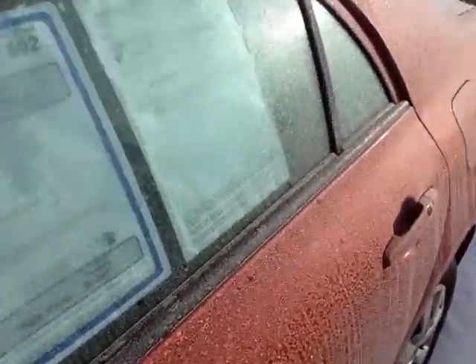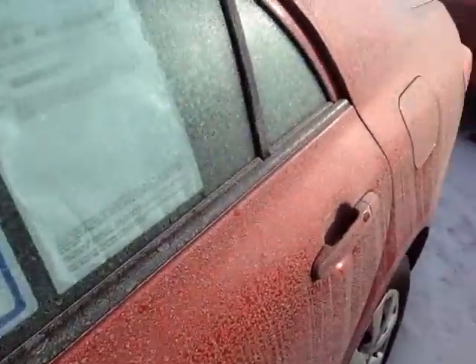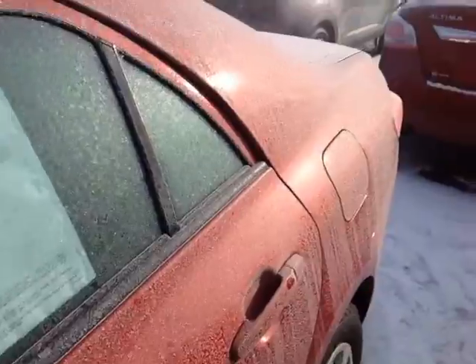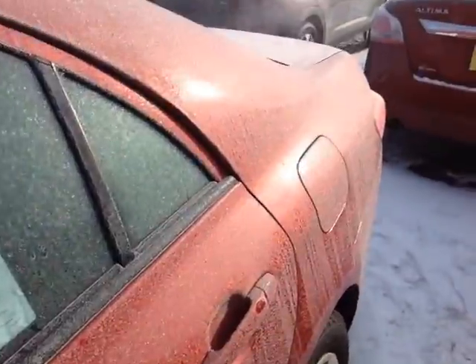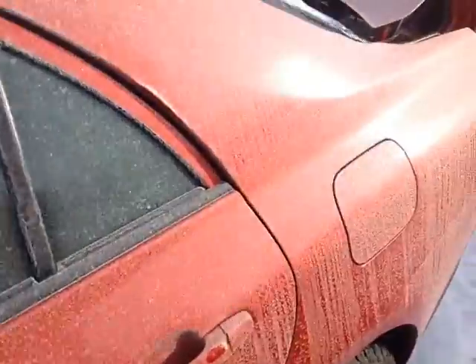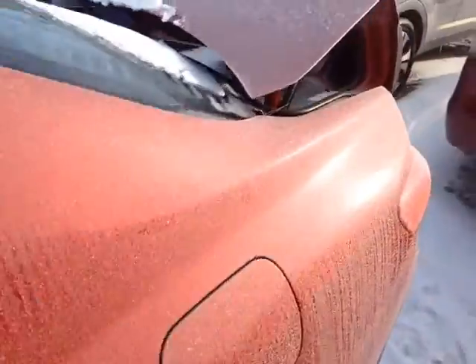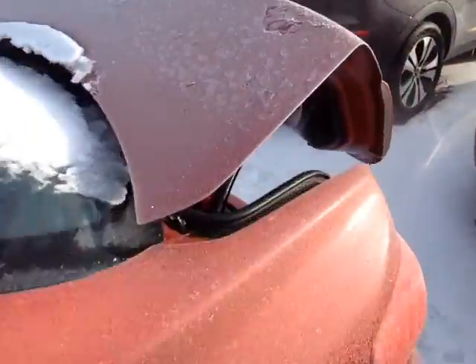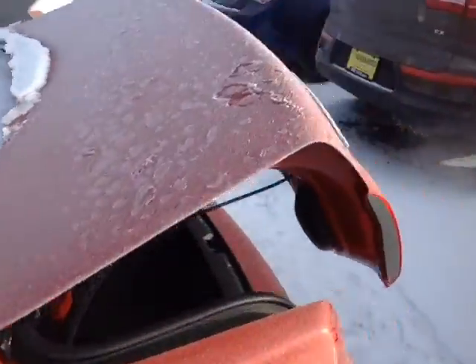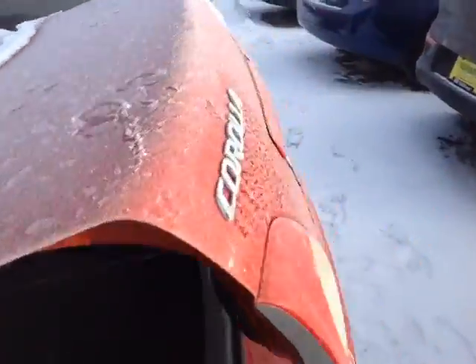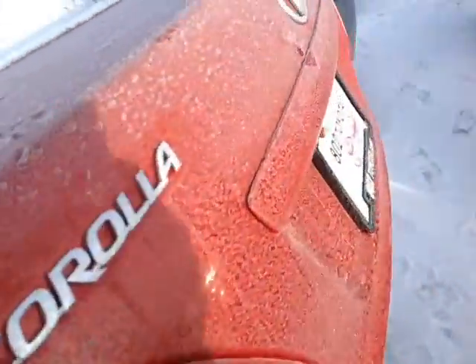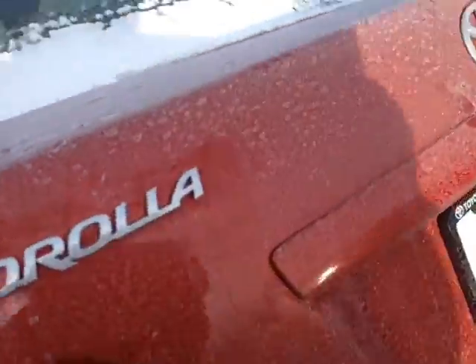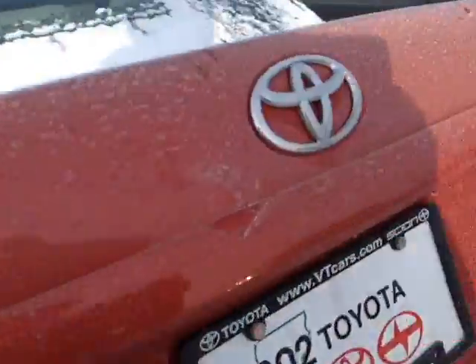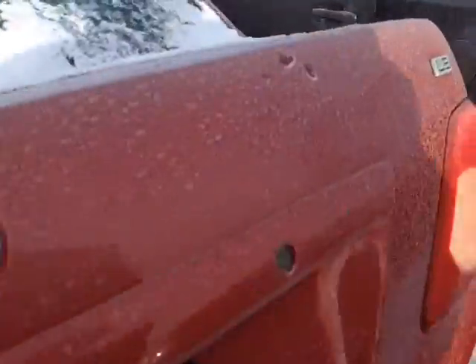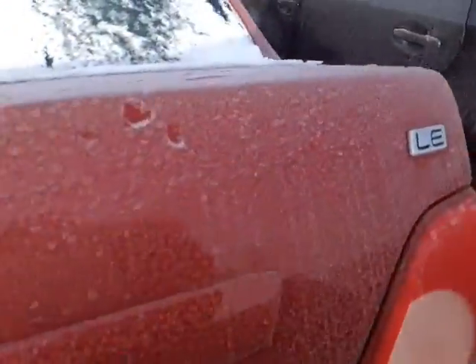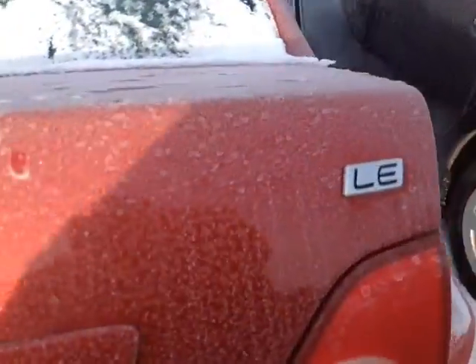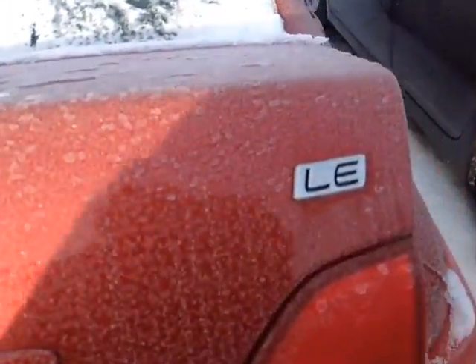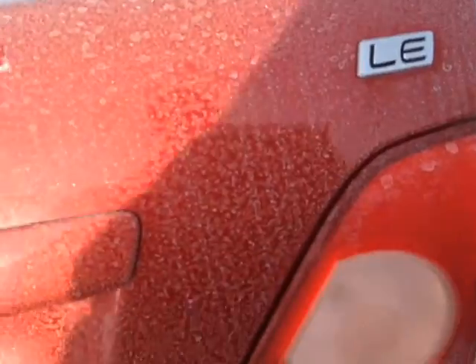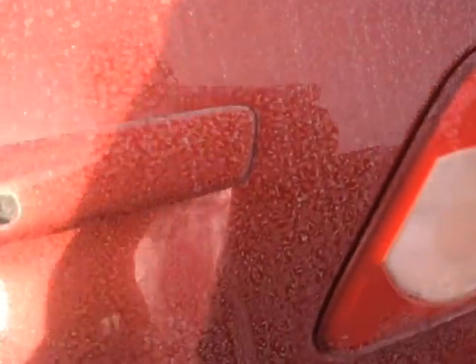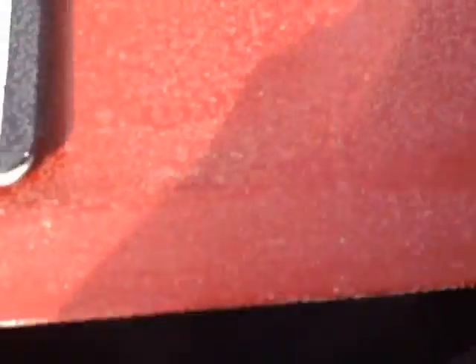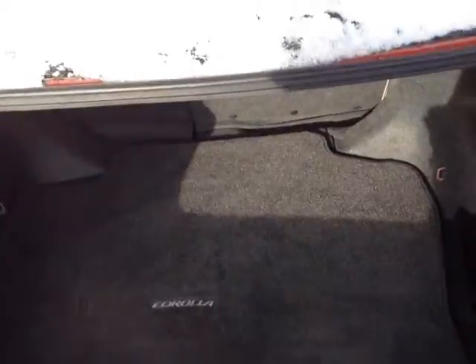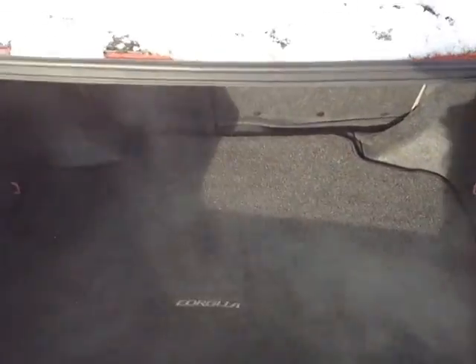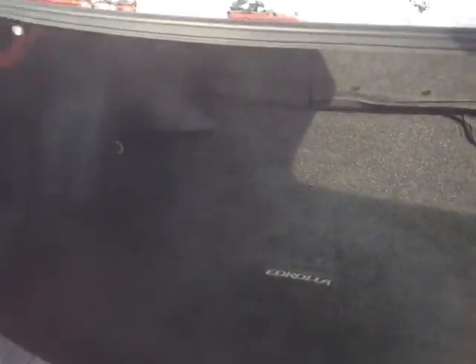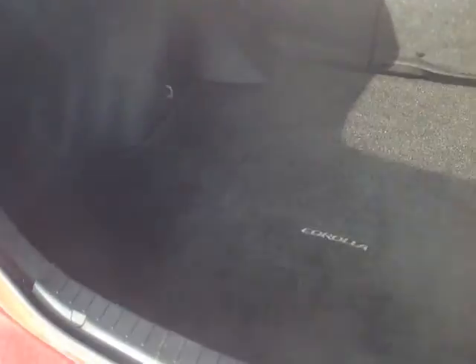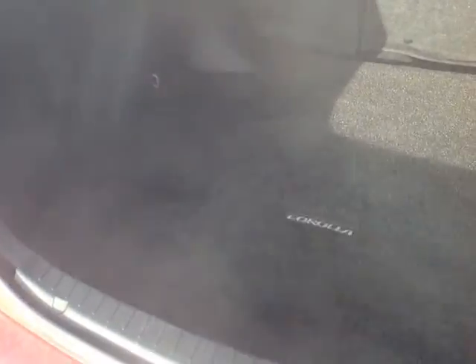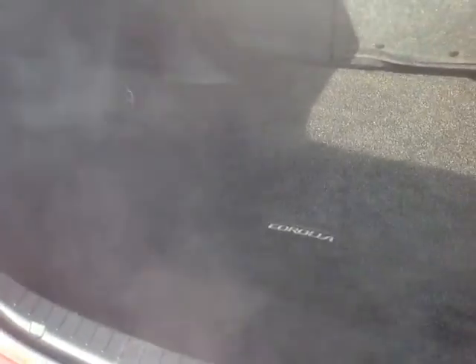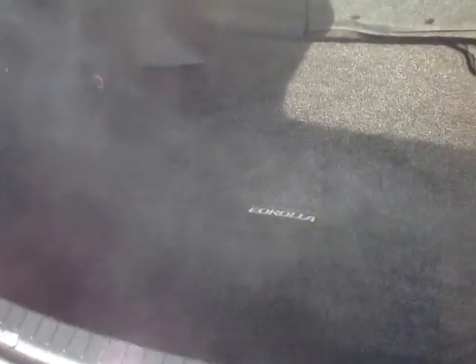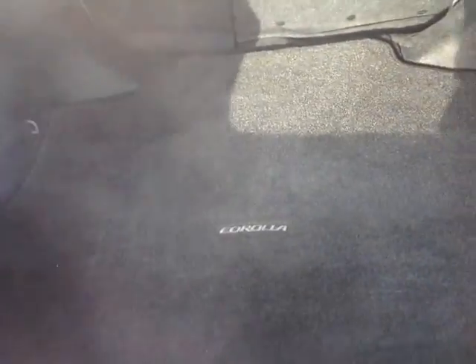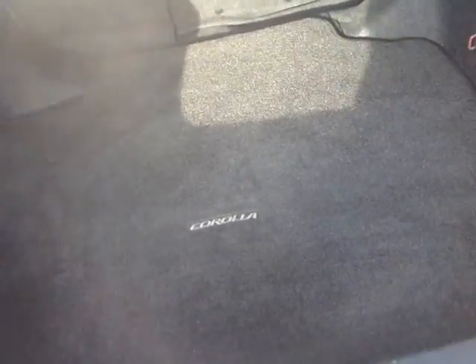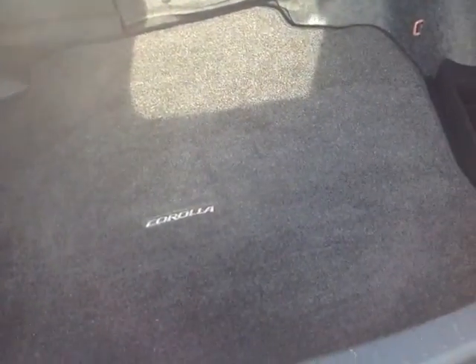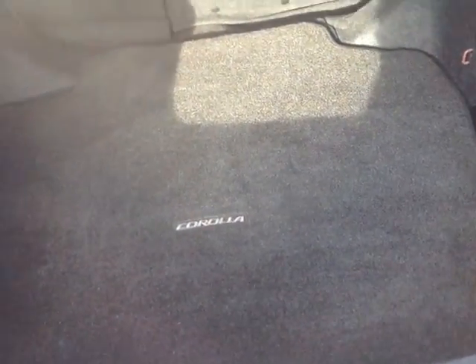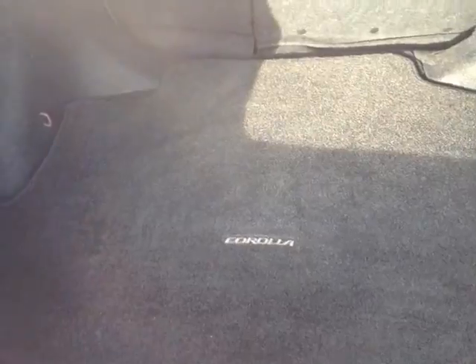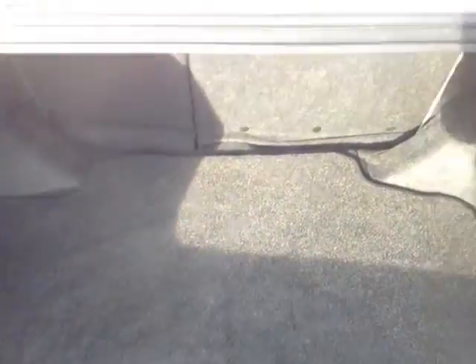Come around to the back and I'll show you the trunk space. As you can see, this is the Corolla LE package — definitely no shortage of trunk space back here. This is a nice elegantly carpeted Corolla cargo mat.